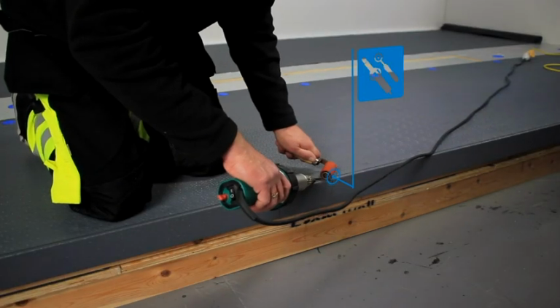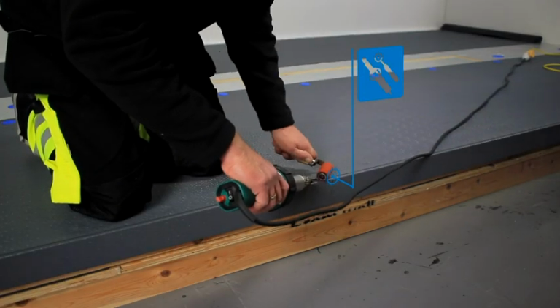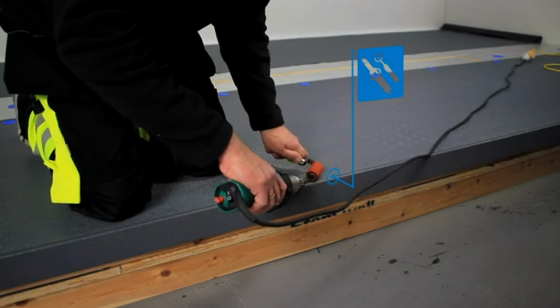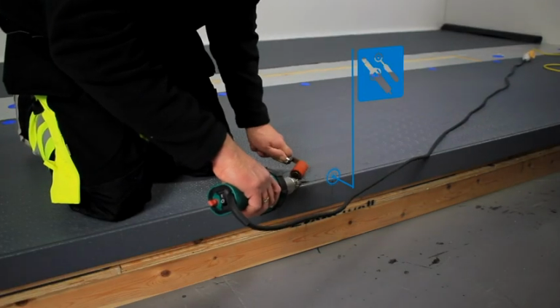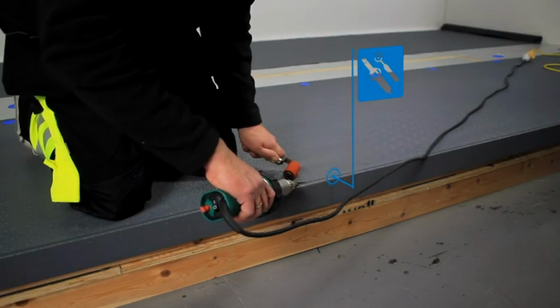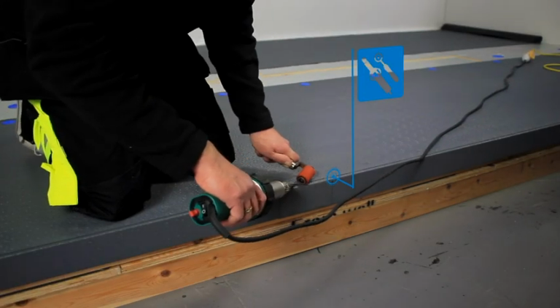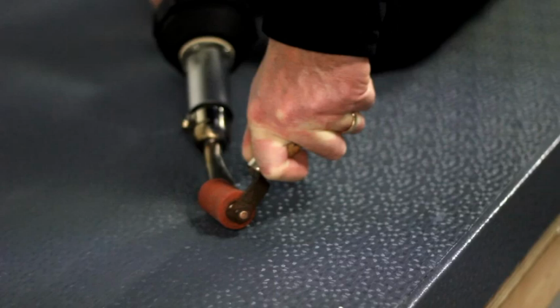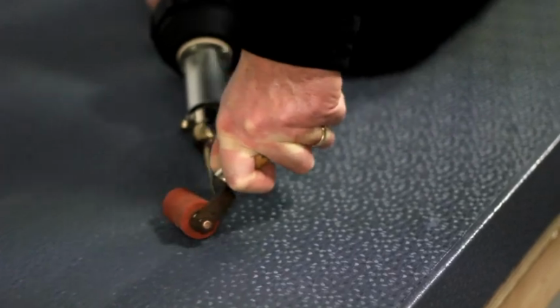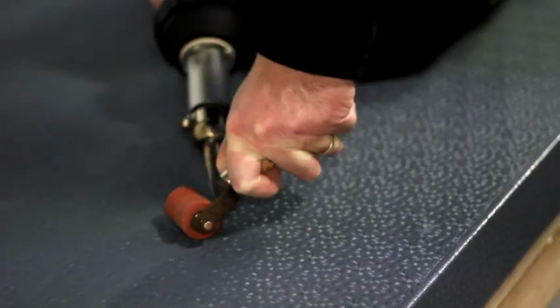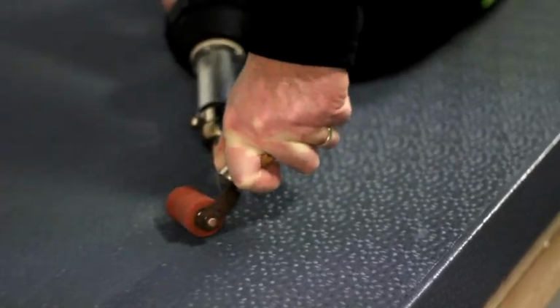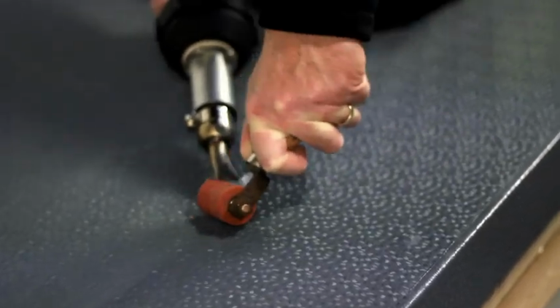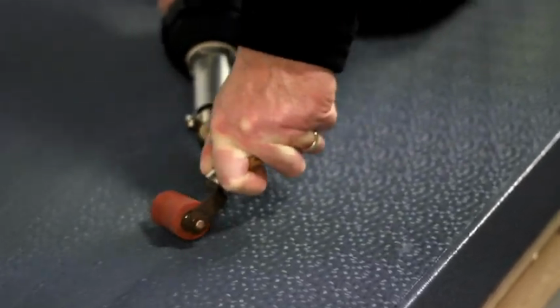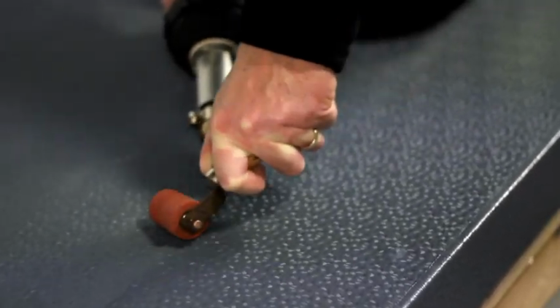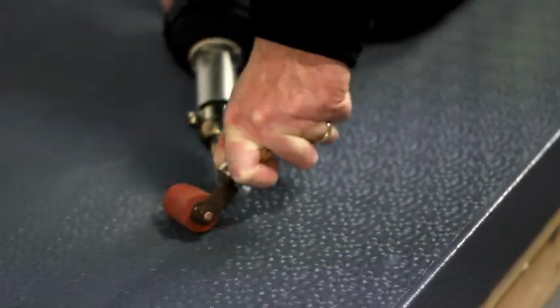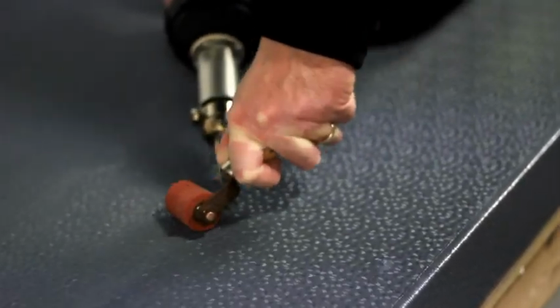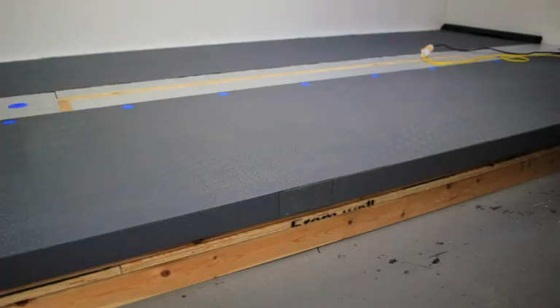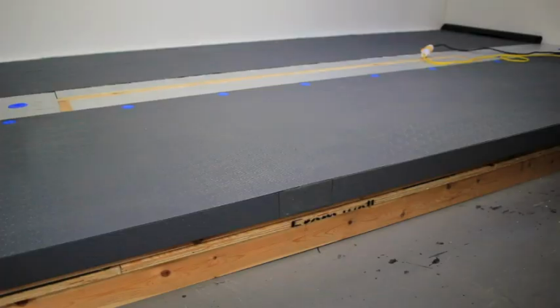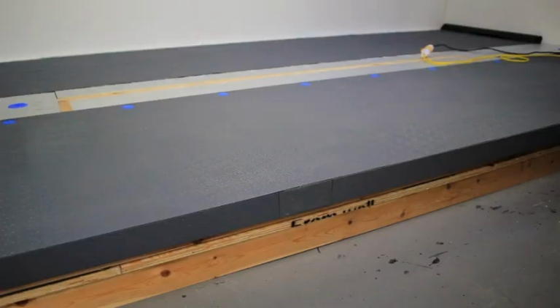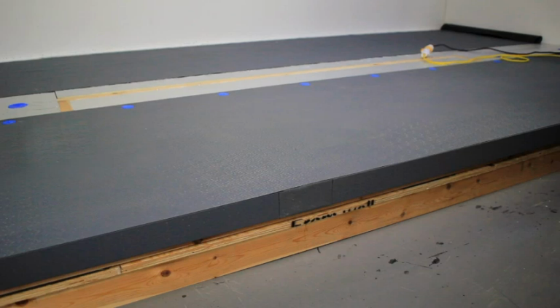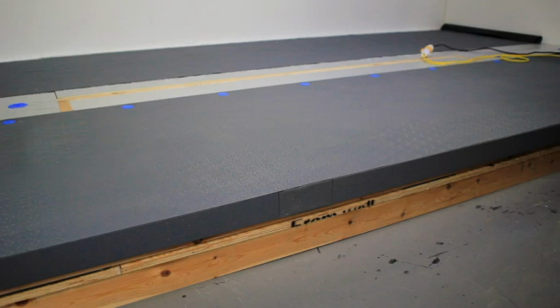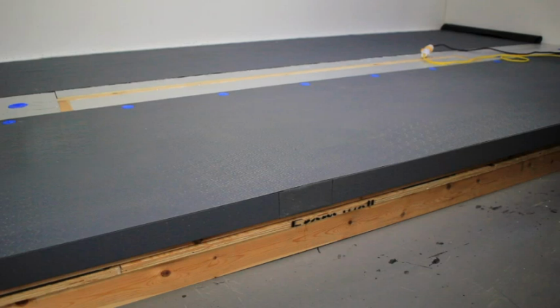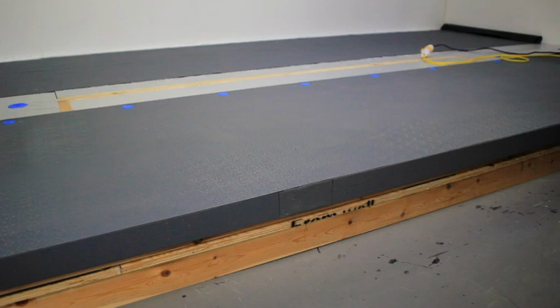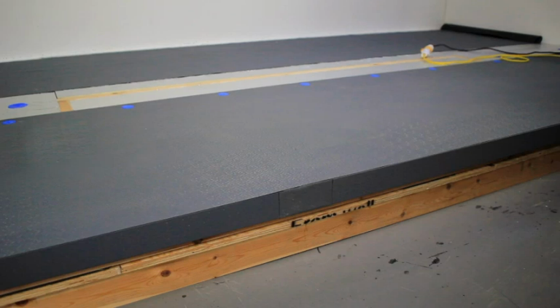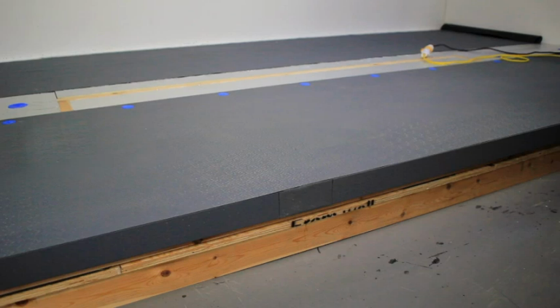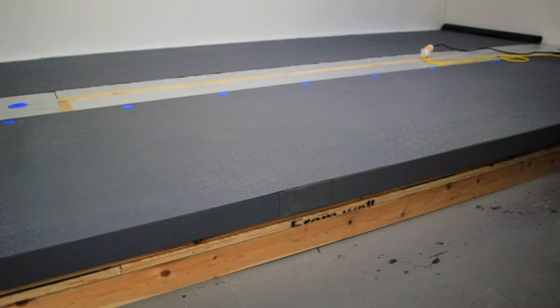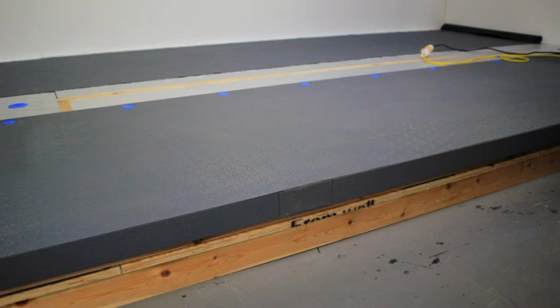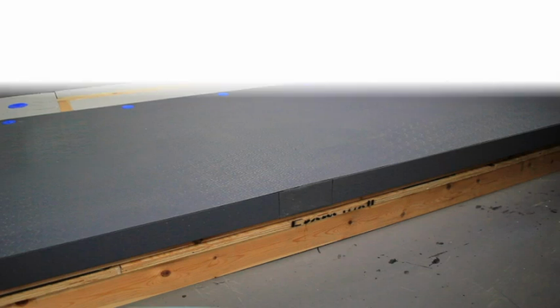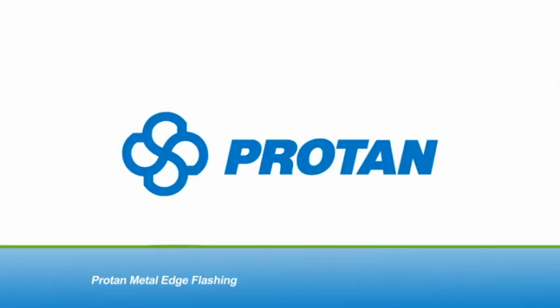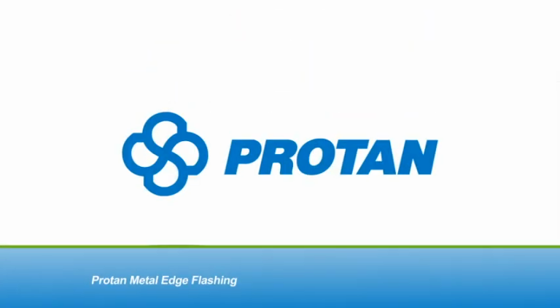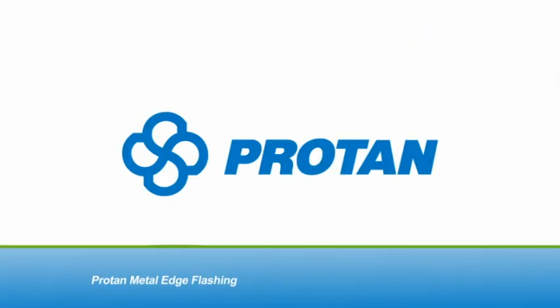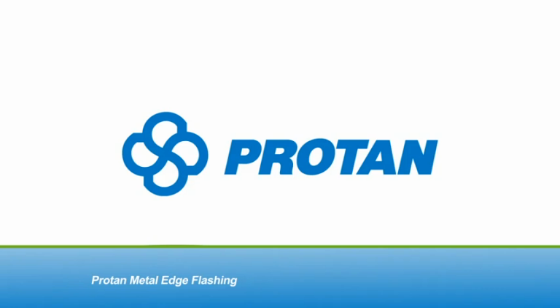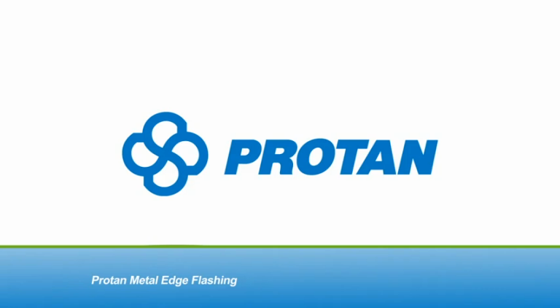Directly weld the cover strip onto the top of the flashing with a pre-weld and final weld along one edge, then onto the field membrane along the other side, ensuring that all the fasteners are covered and sealed.